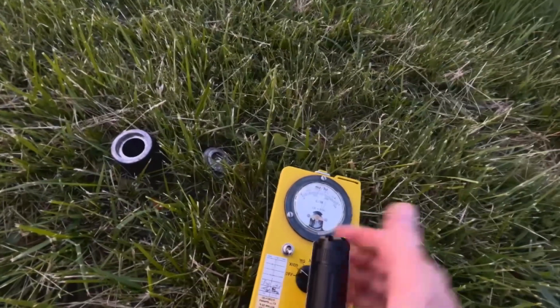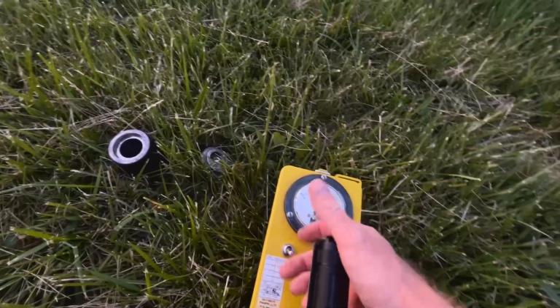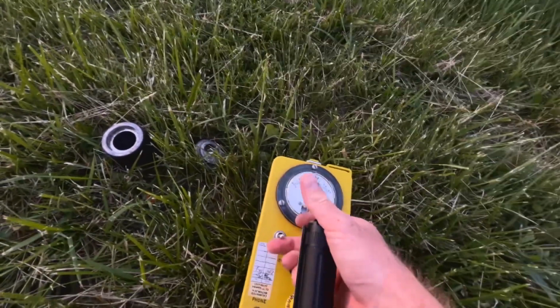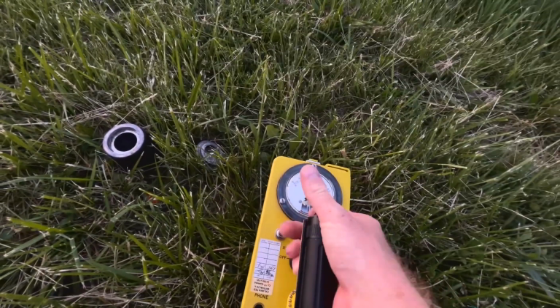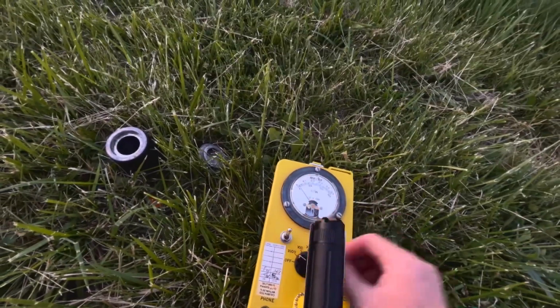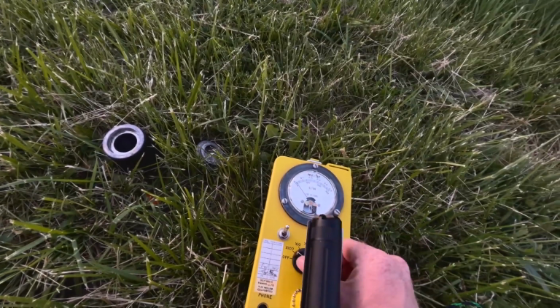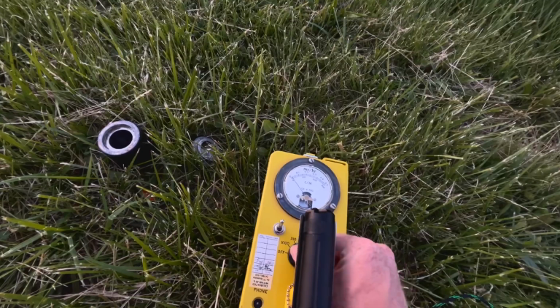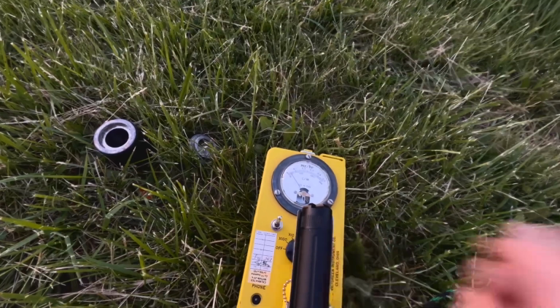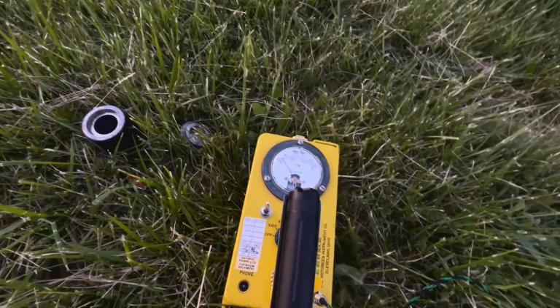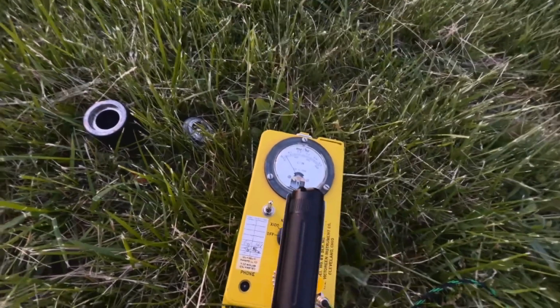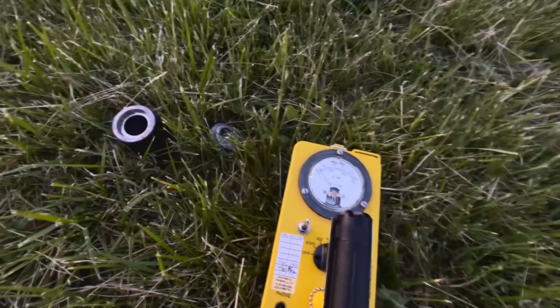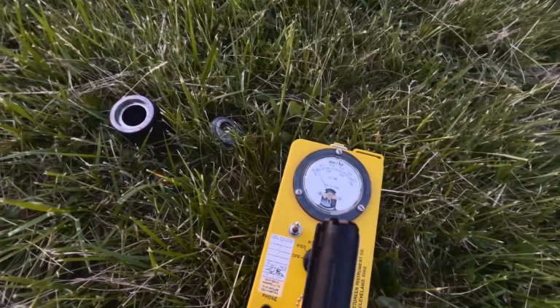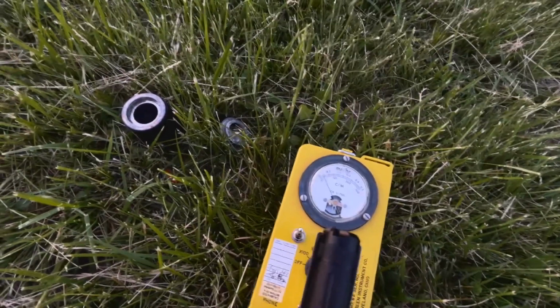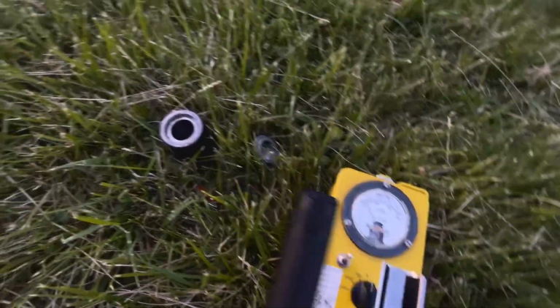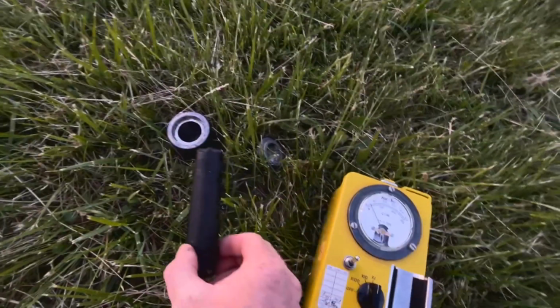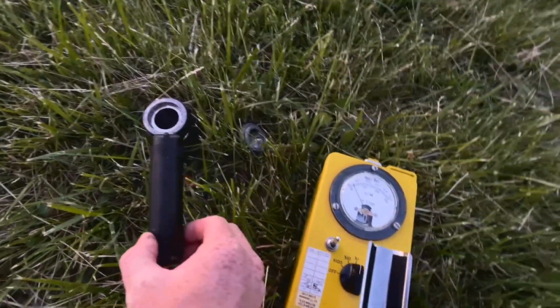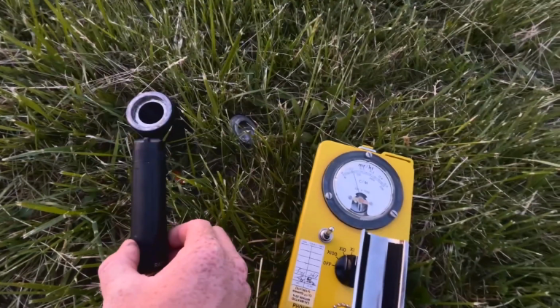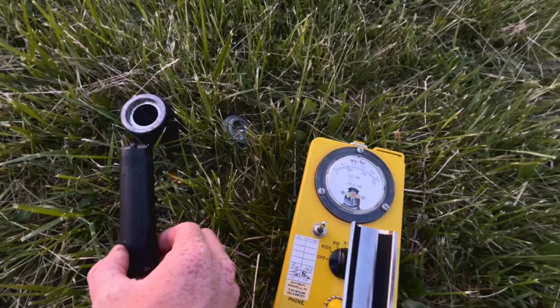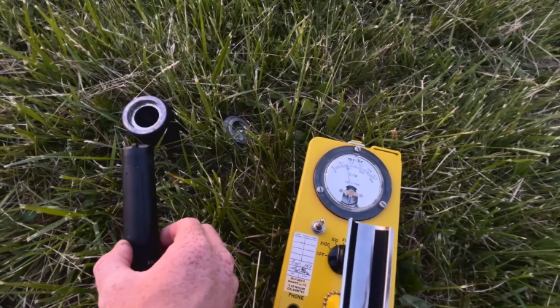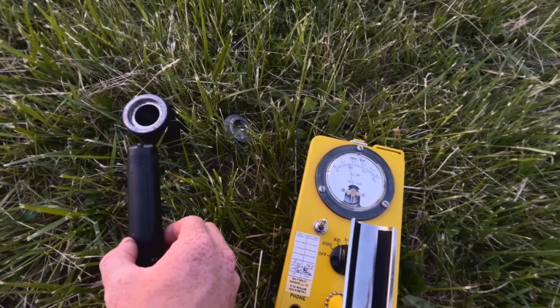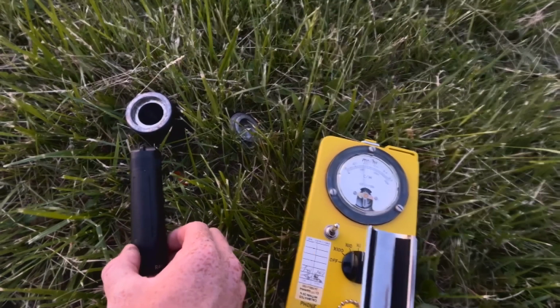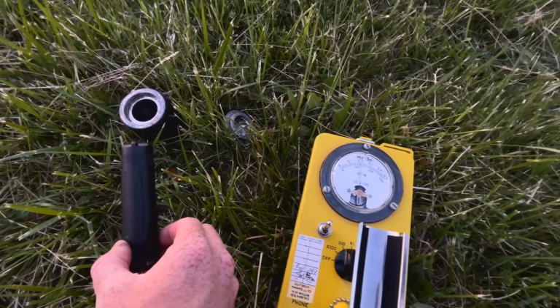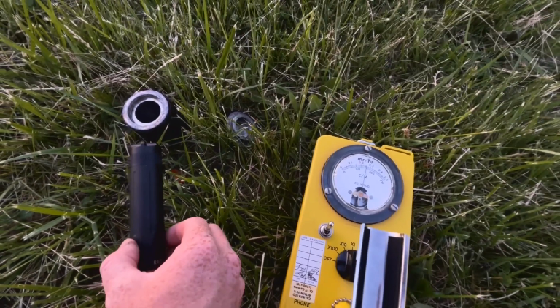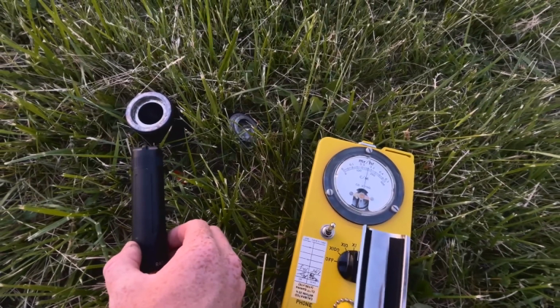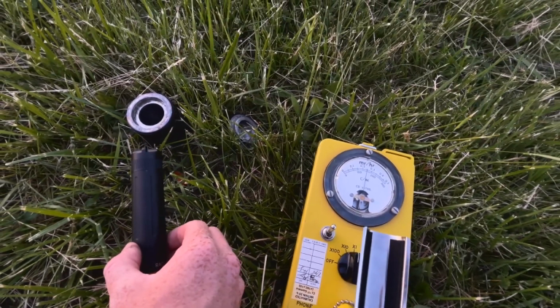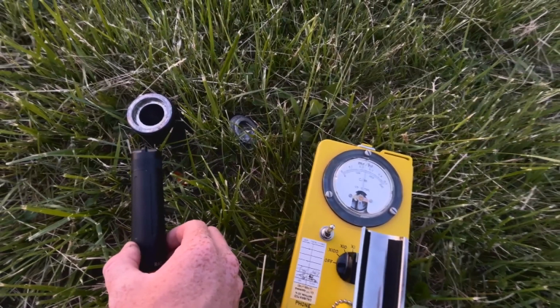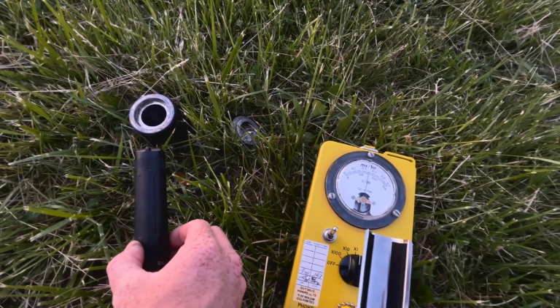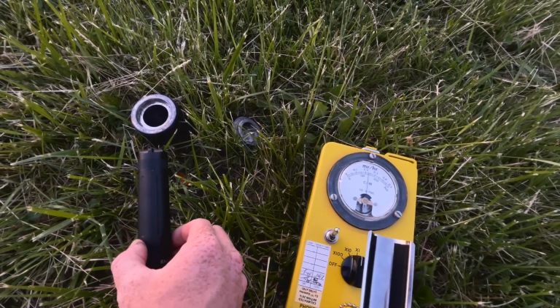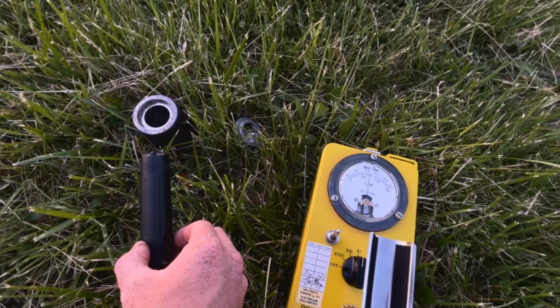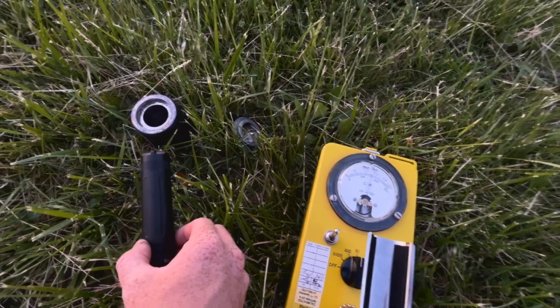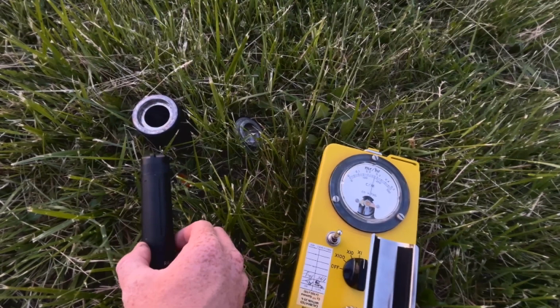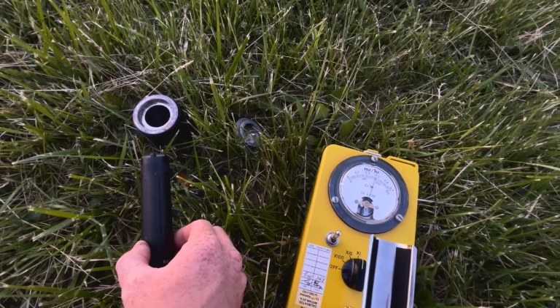So now we switch over to dose rate mode. We're in spectral compensated dose rate and you can see — get a little bit closer — our dose rate going up. Right now we're at about 250 micro rem an hour, or 0.25 milli rem.